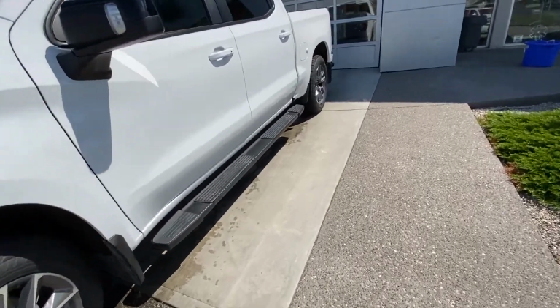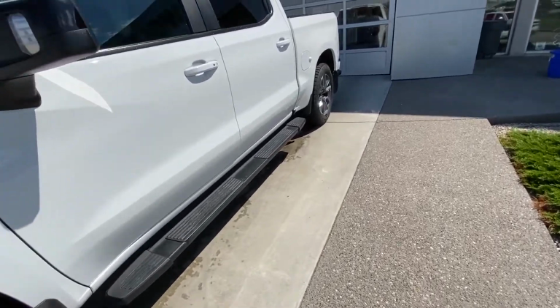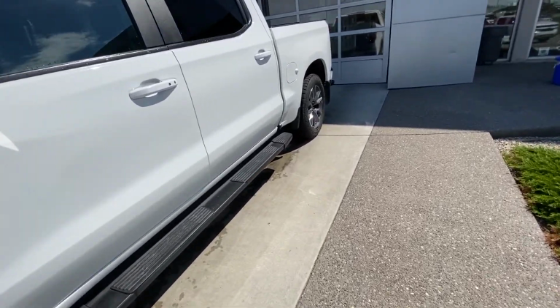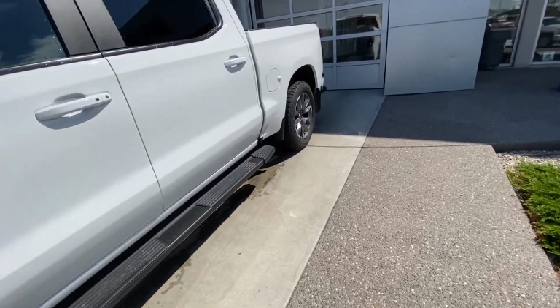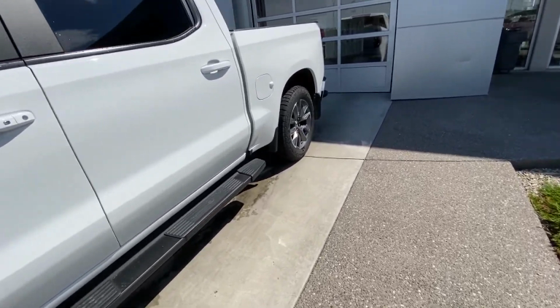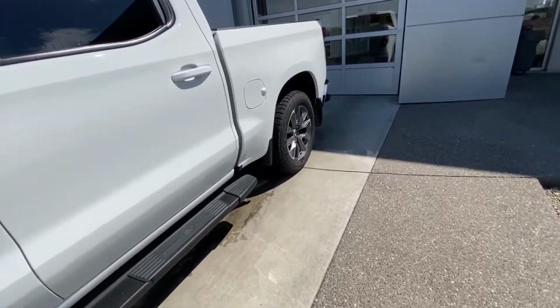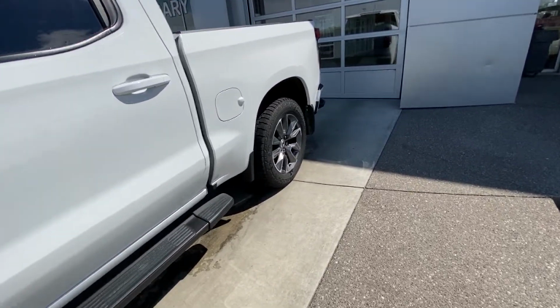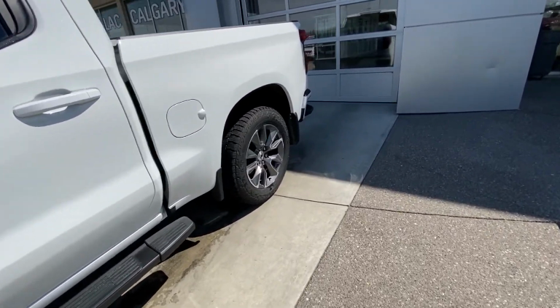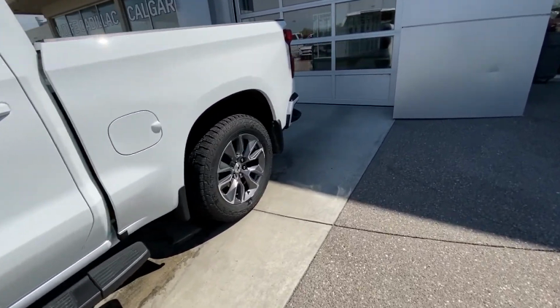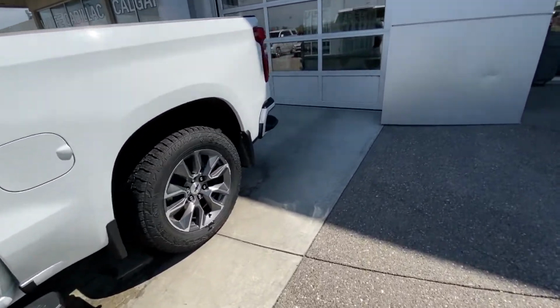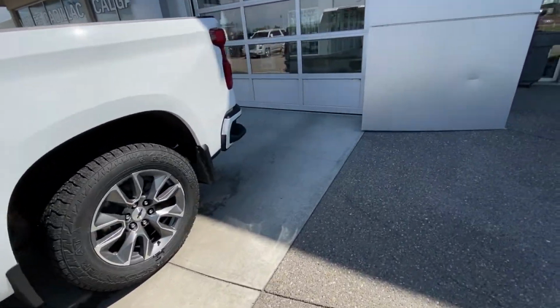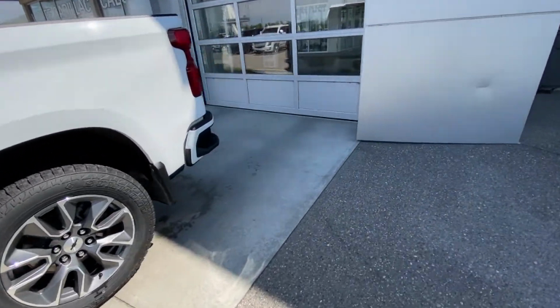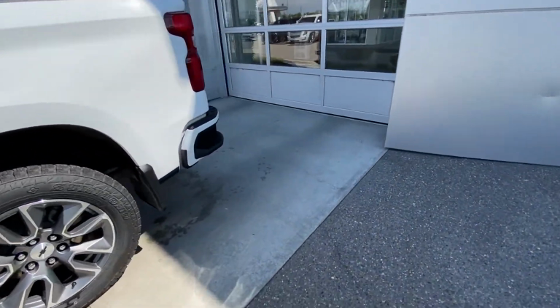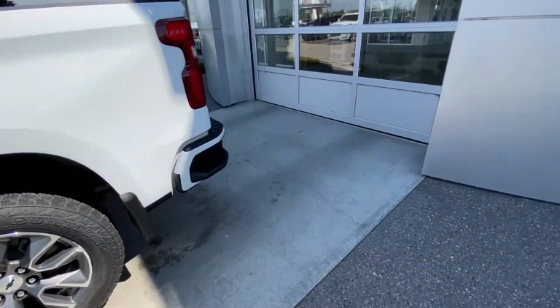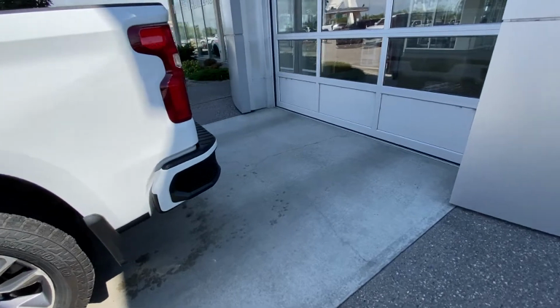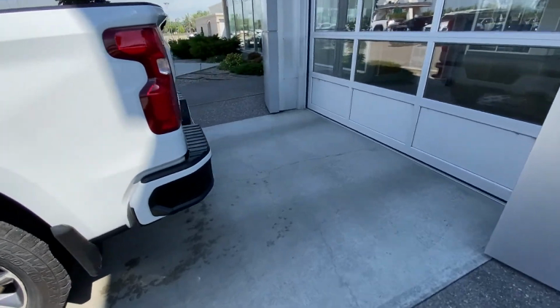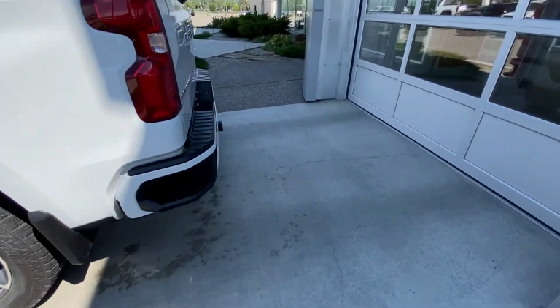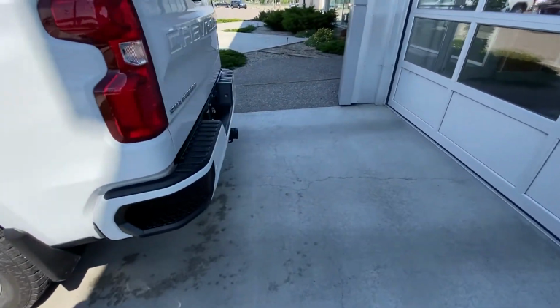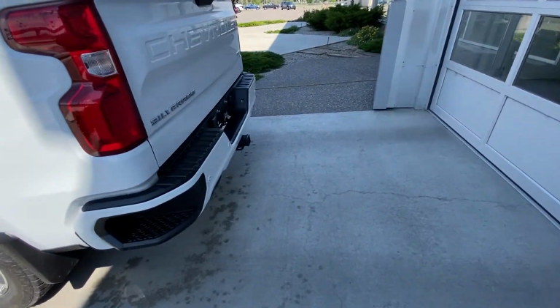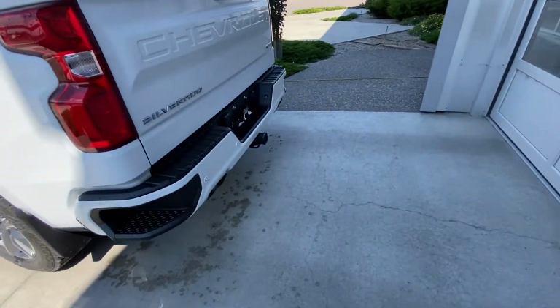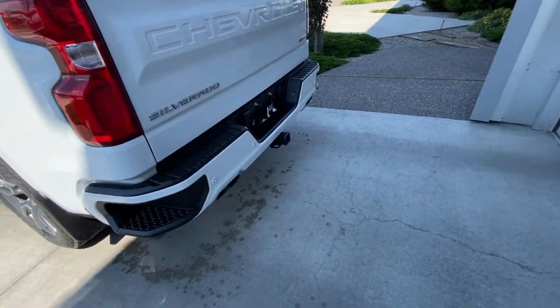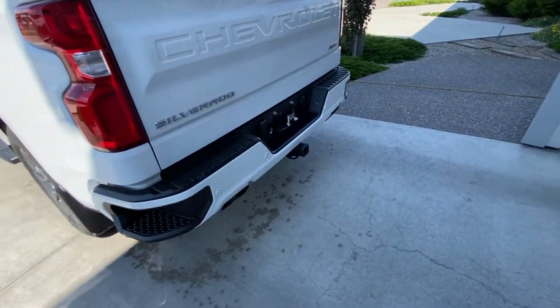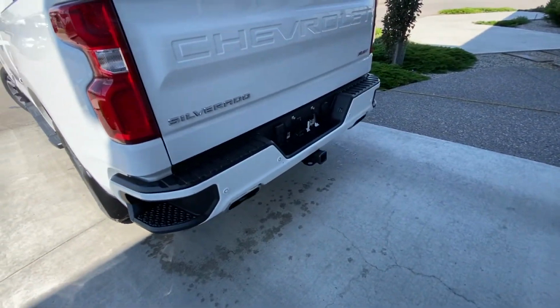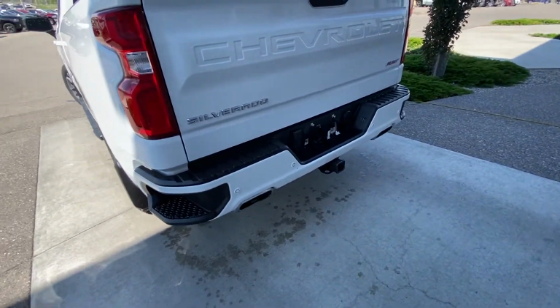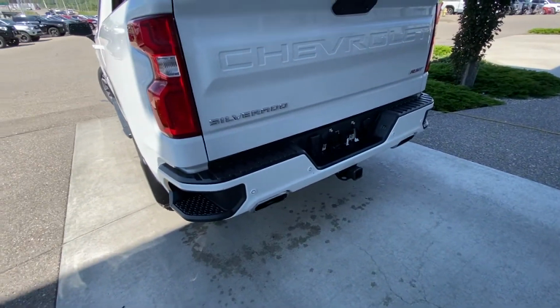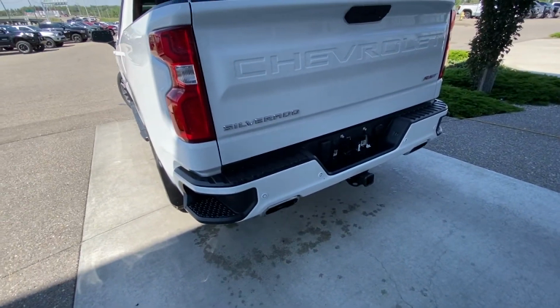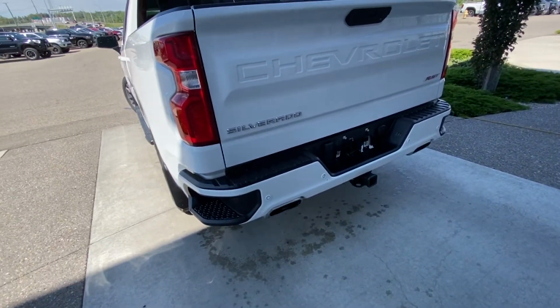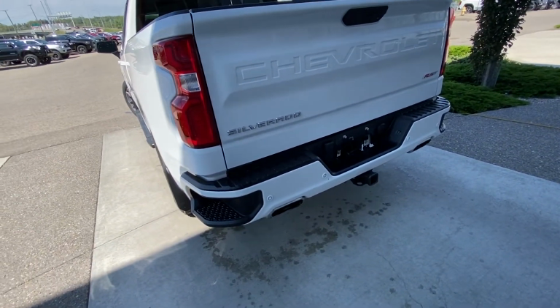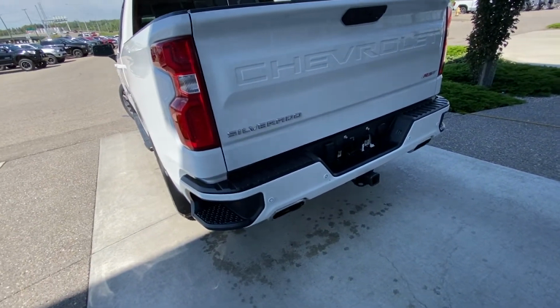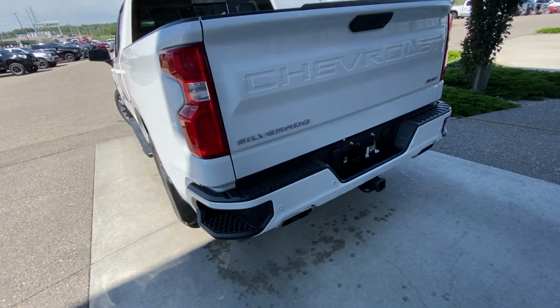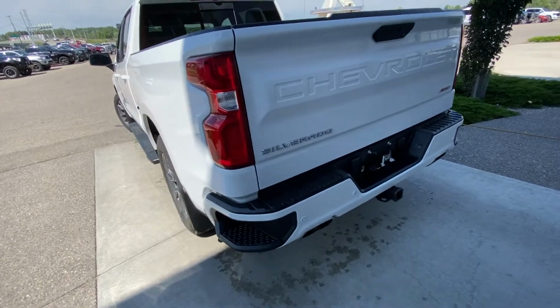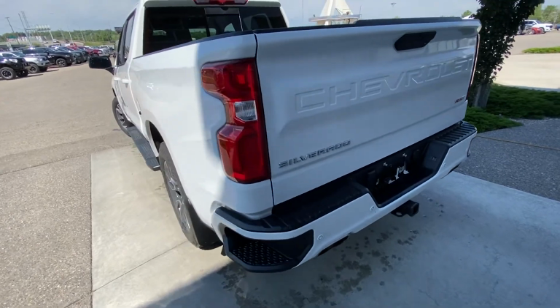Making our way back down the side, this is a crew cab with rear tinted privacy windows. The truck also has LED brake lights, rear parking sensors, a dual chrome exhaust system, and a trailer tow package with RST badging.